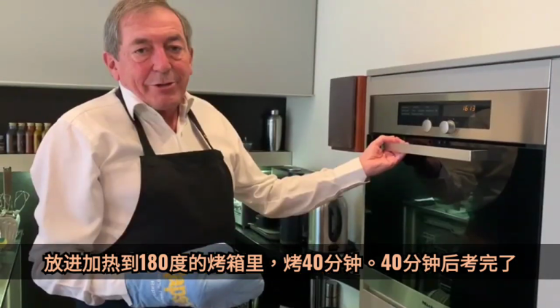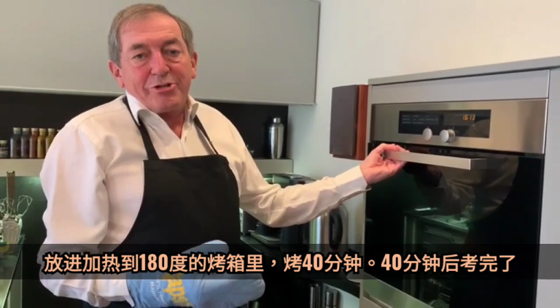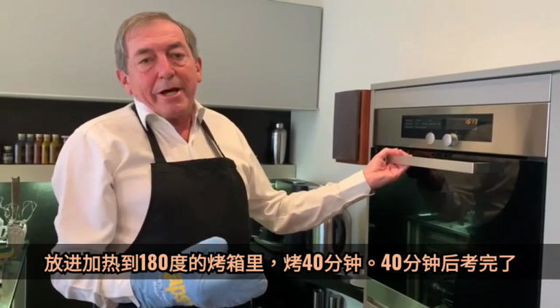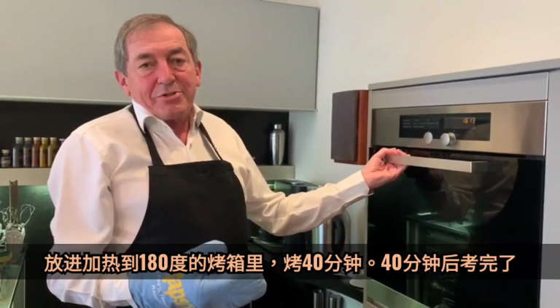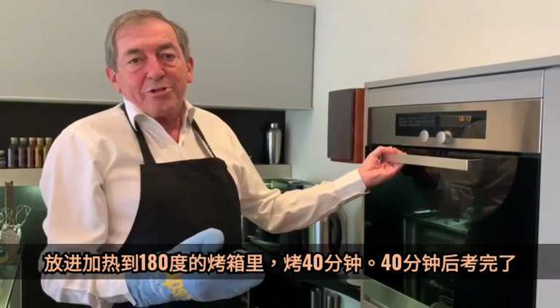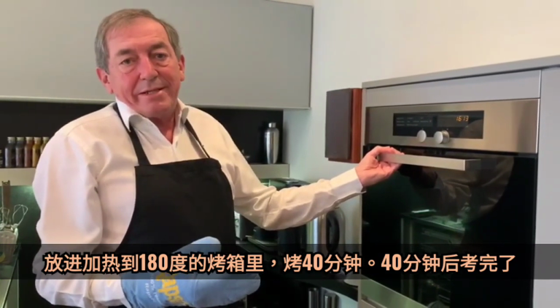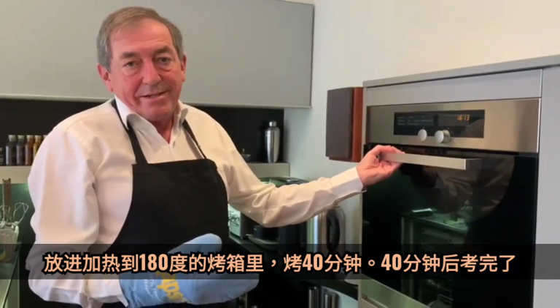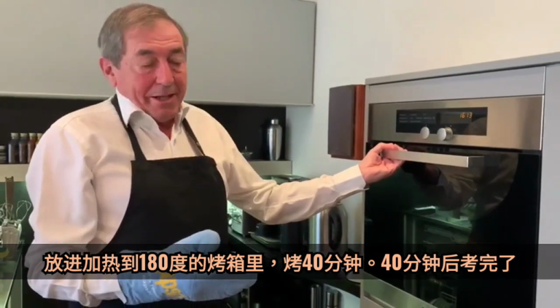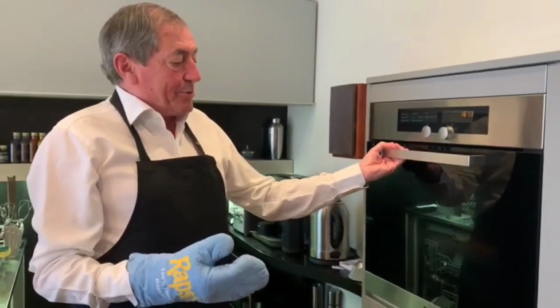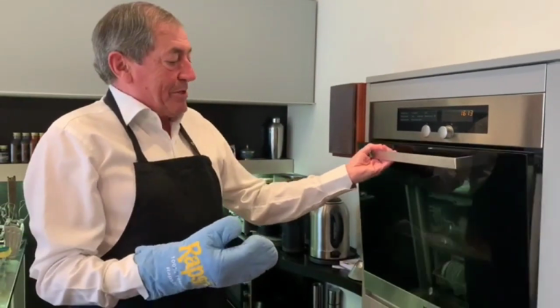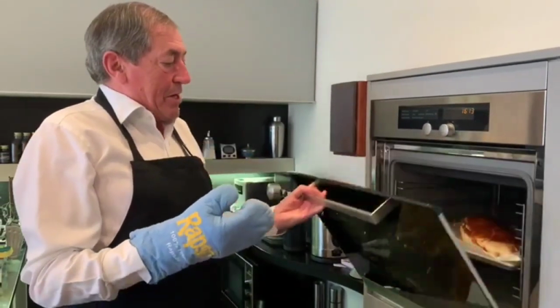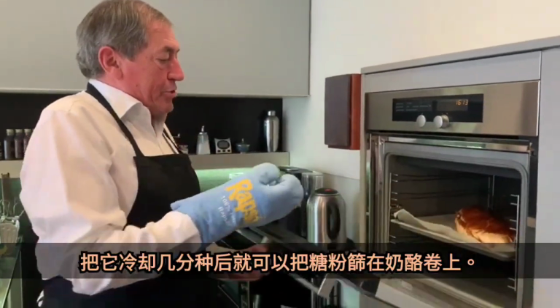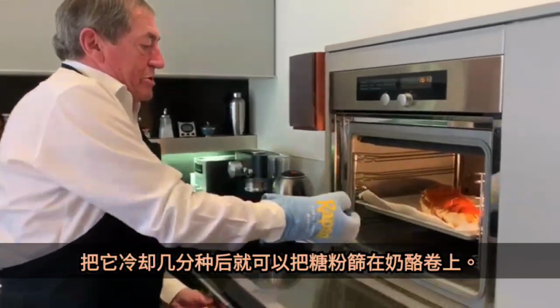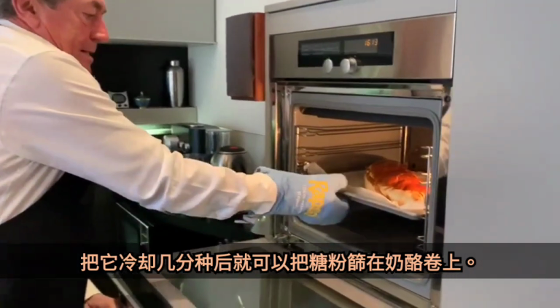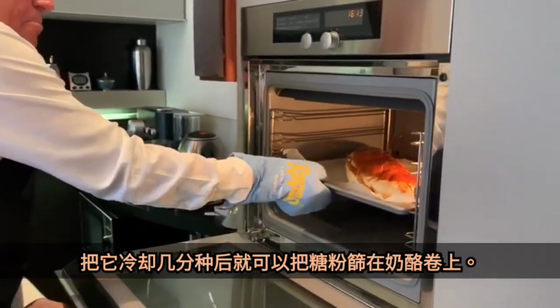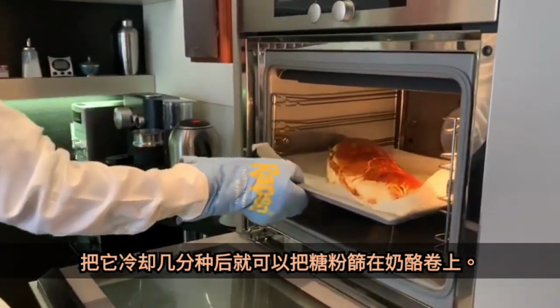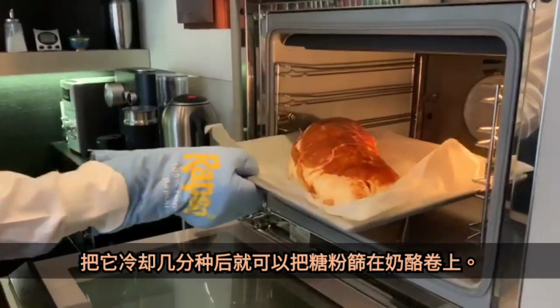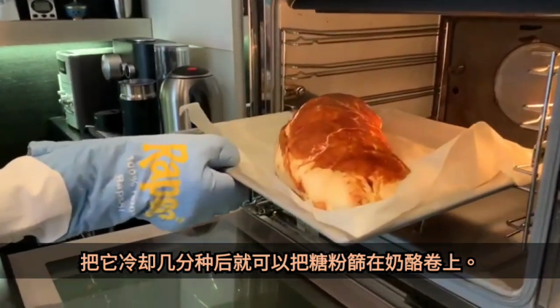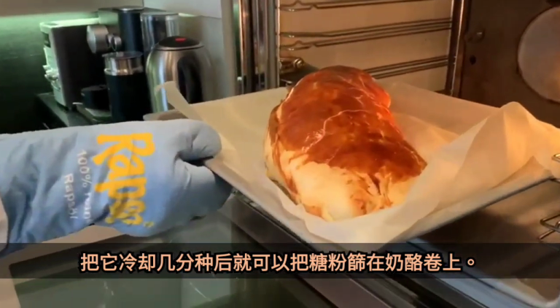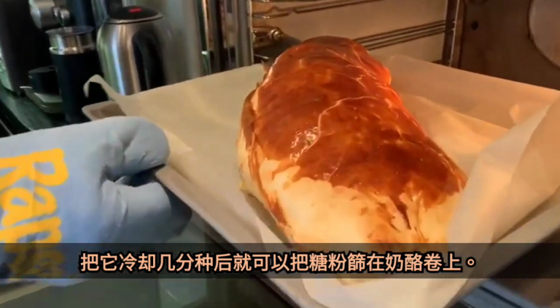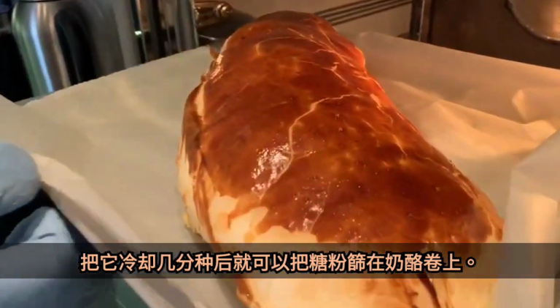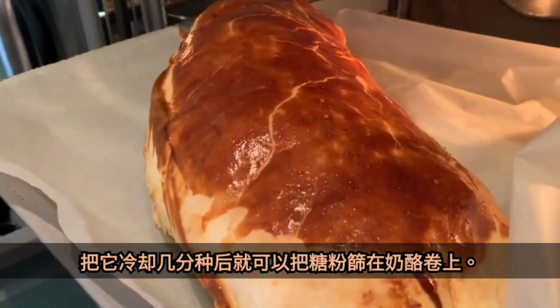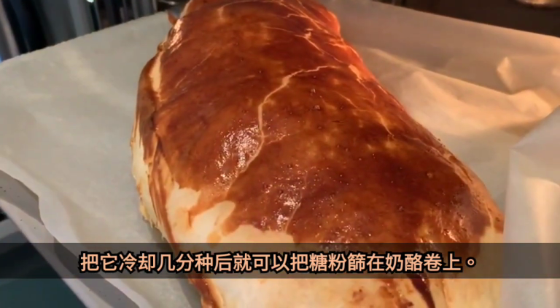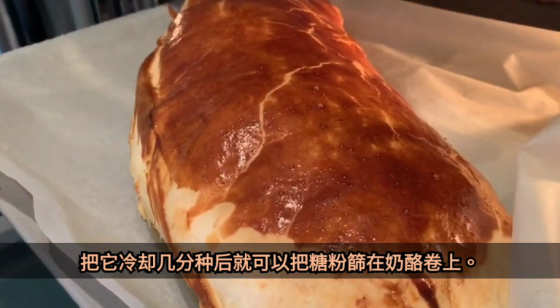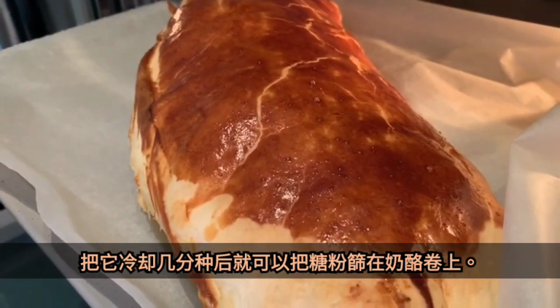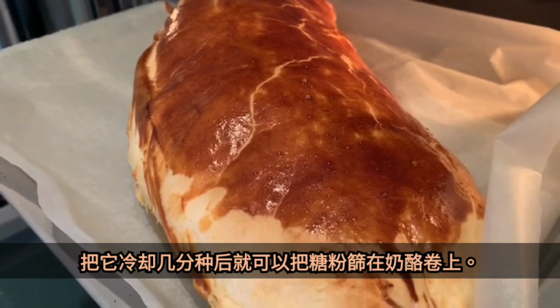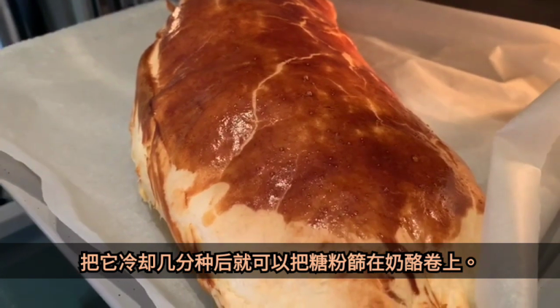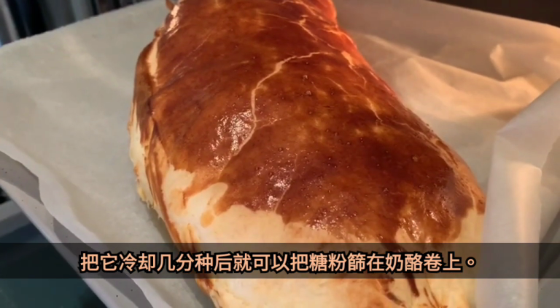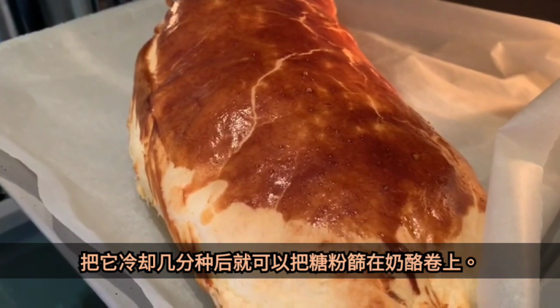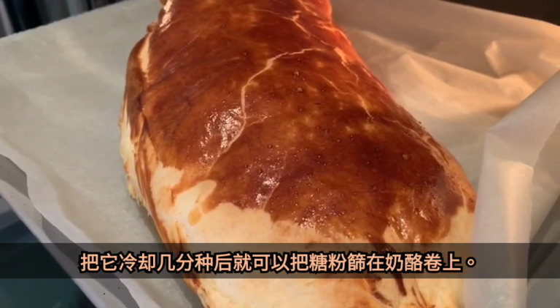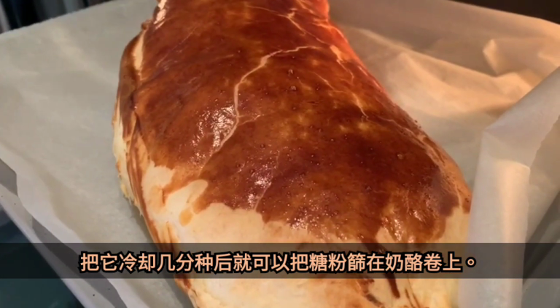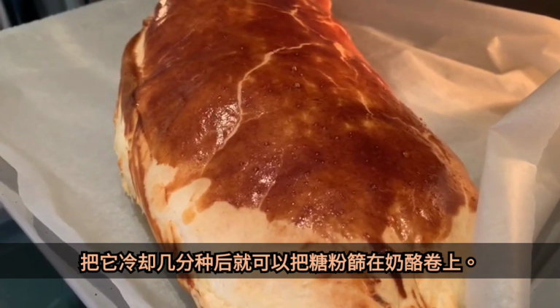The Körtstrudel has now been 40 minutes in the oven, and I'll show you how big it got in that time. I let it rest now for a couple of minutes, then I put powdered sugar on top.